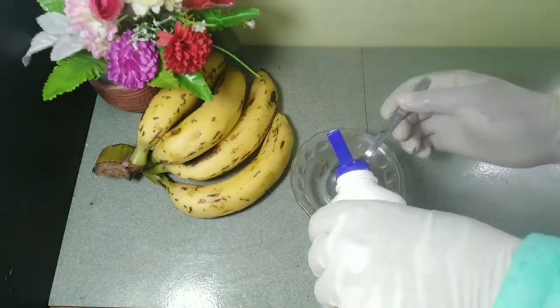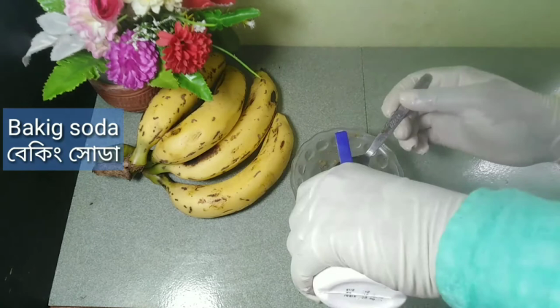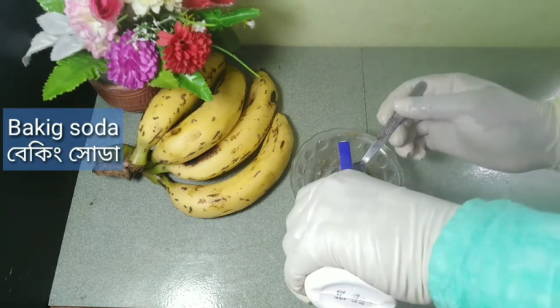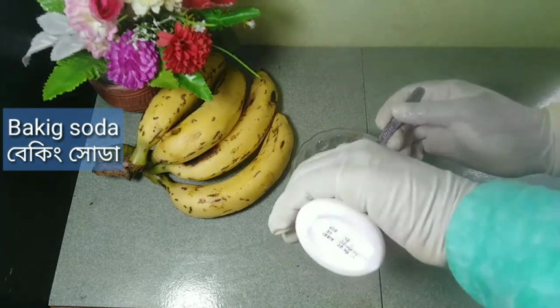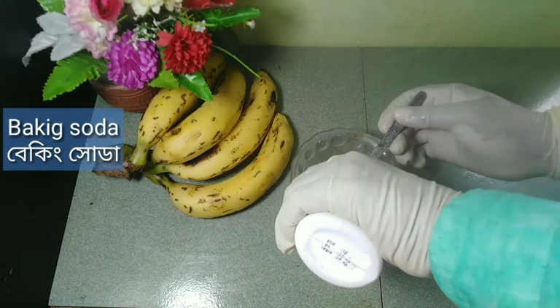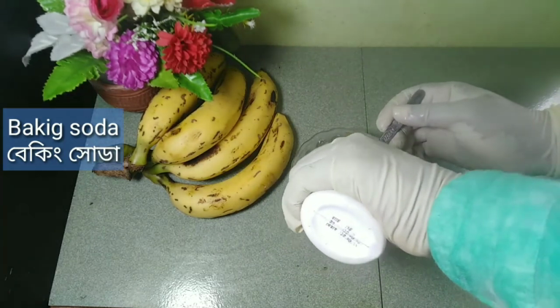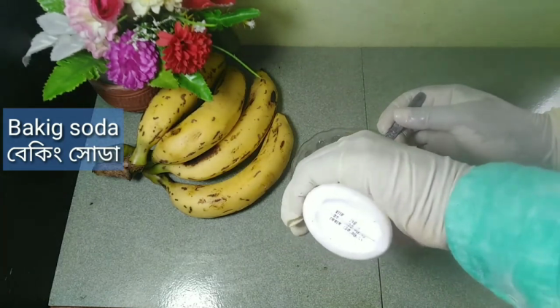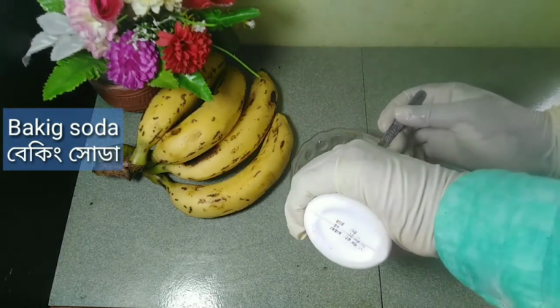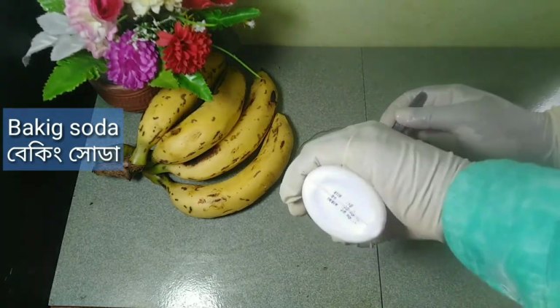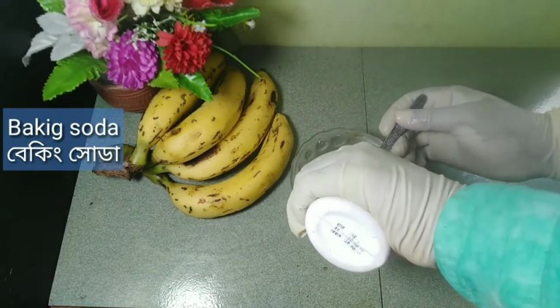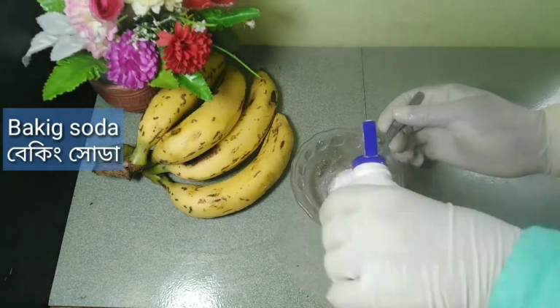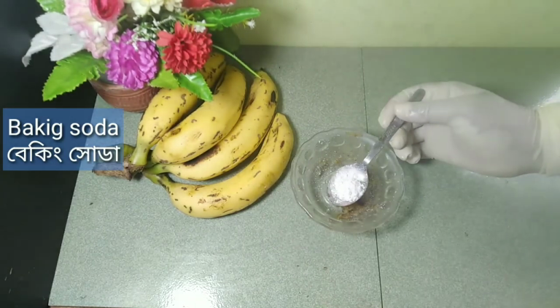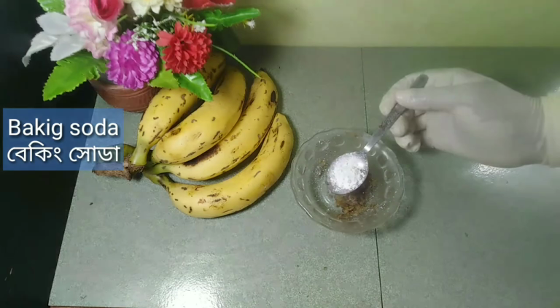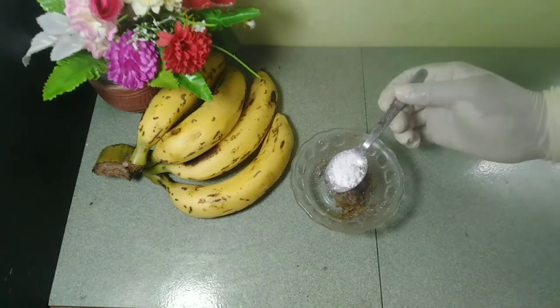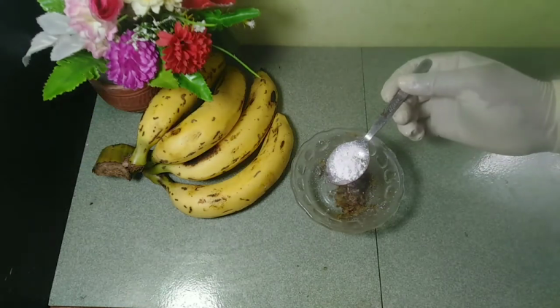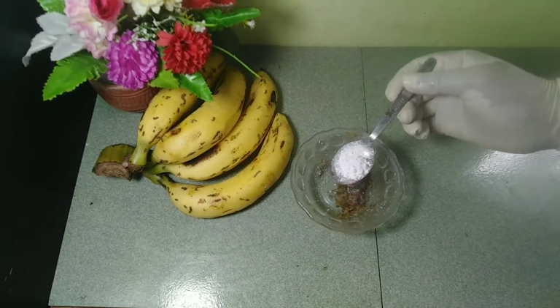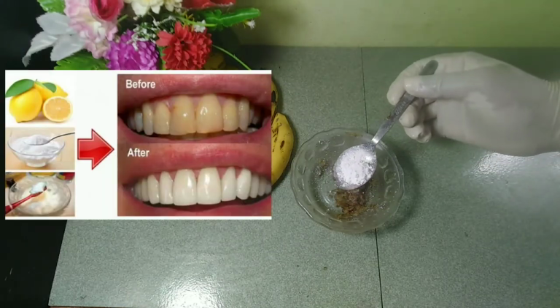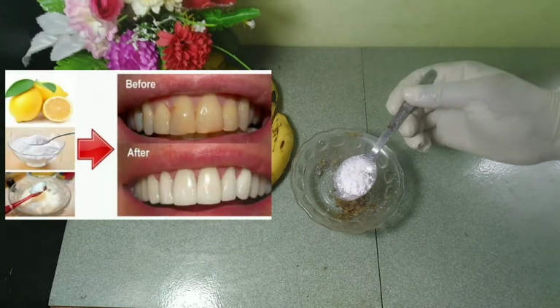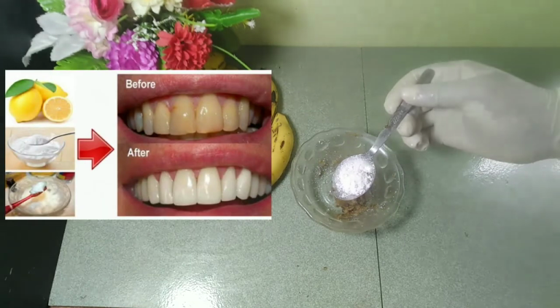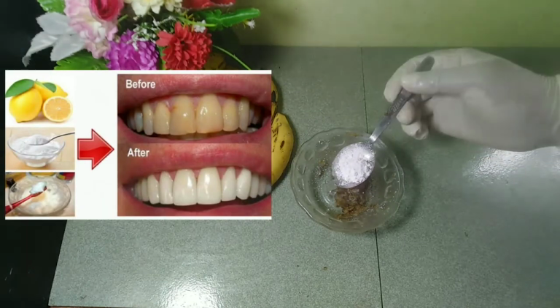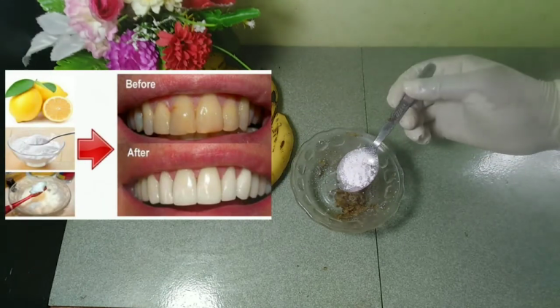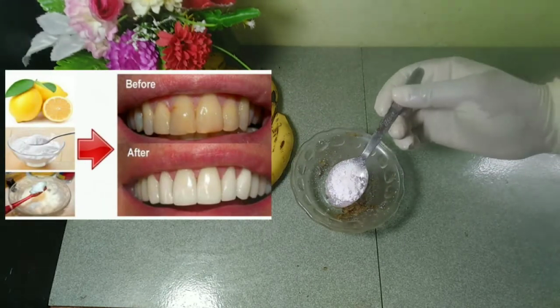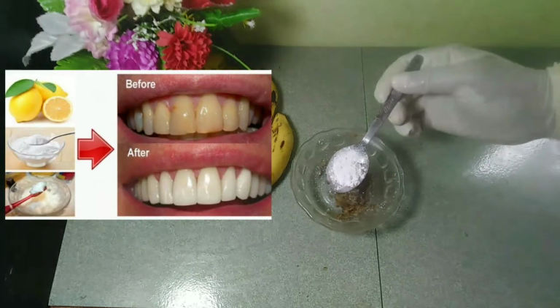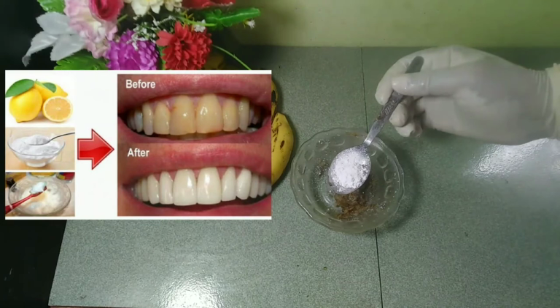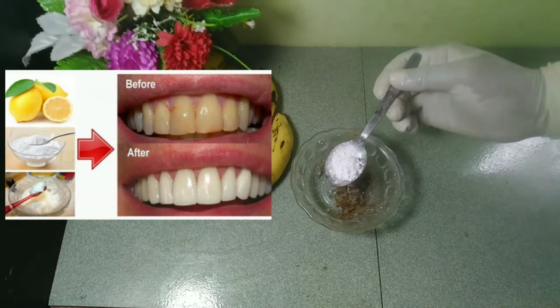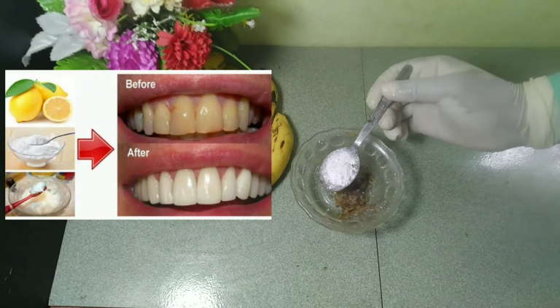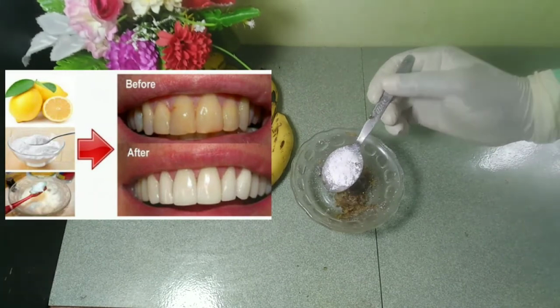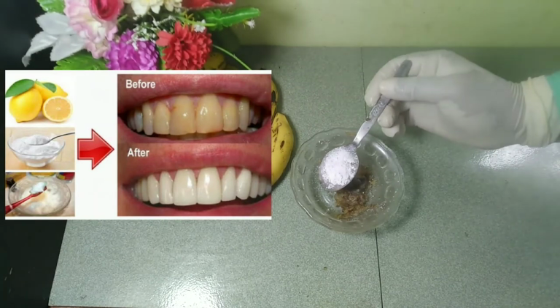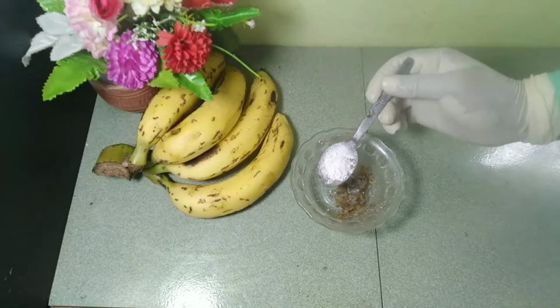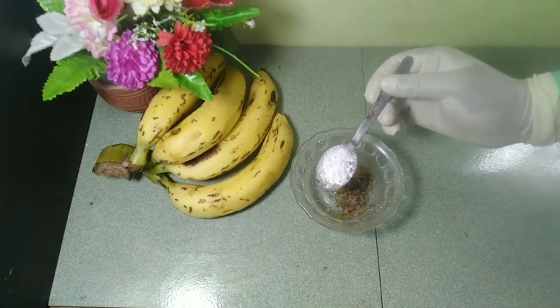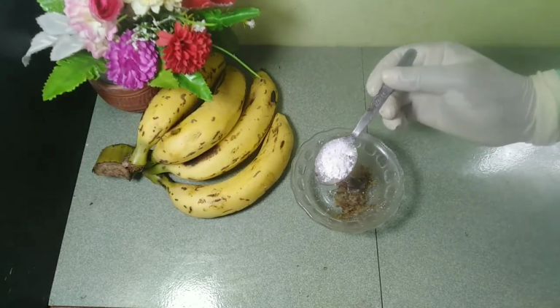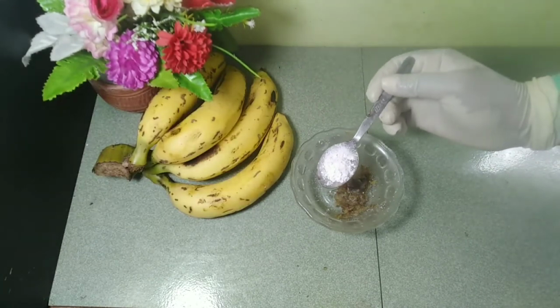Baking soda — brushing with baking soda can whiten your teeth. You can make a paste with a mixture of baking soda and water. Use a toothbrush and the paste to brush your teeth carefully, and rinse with water until all the traces of baking soda are removed.